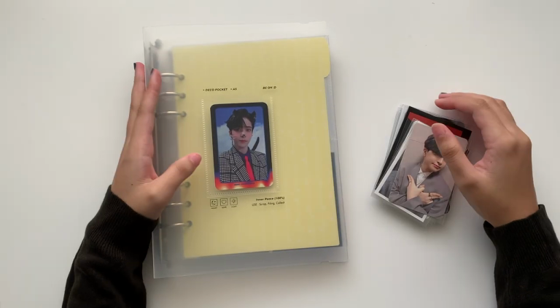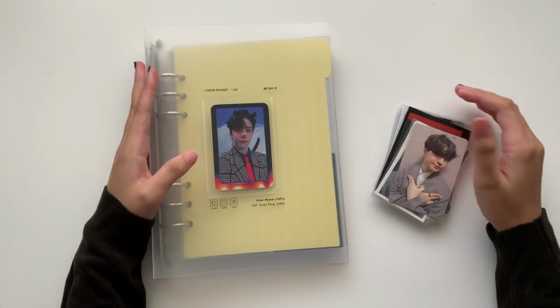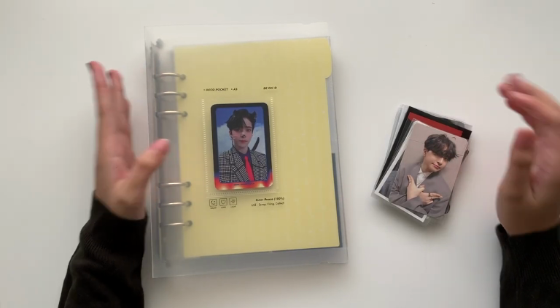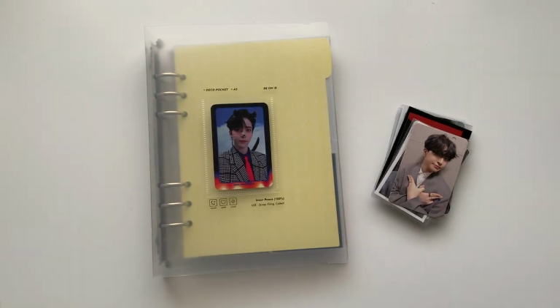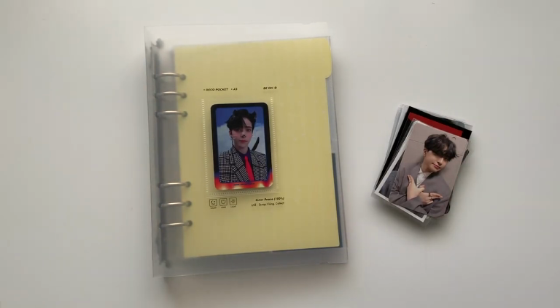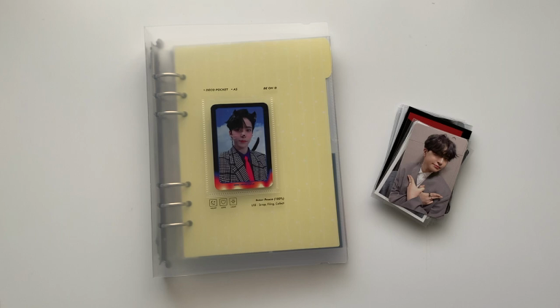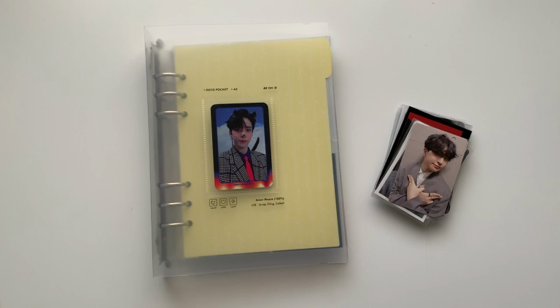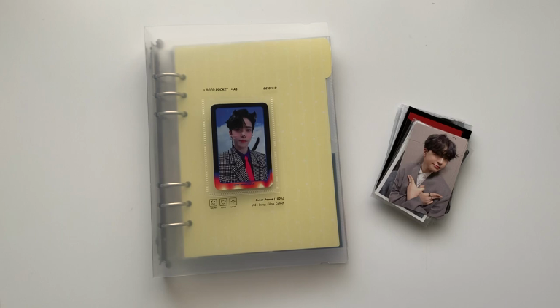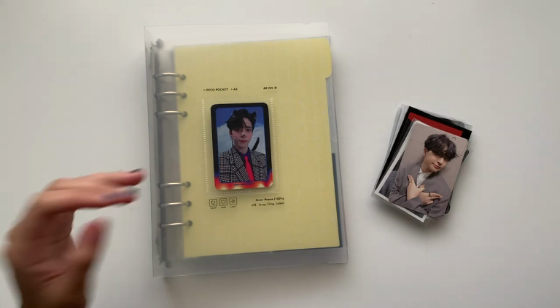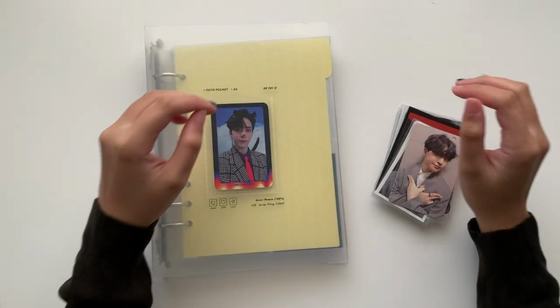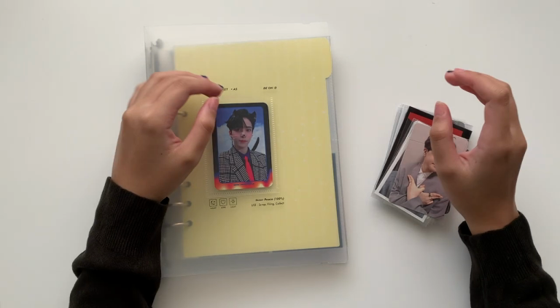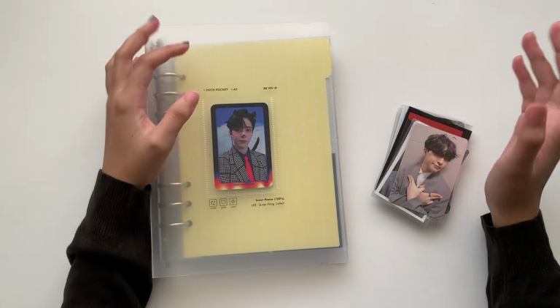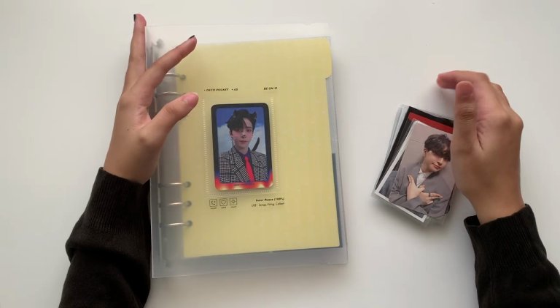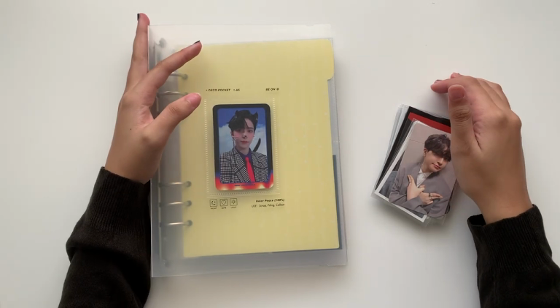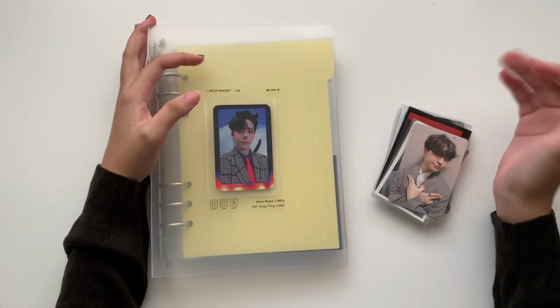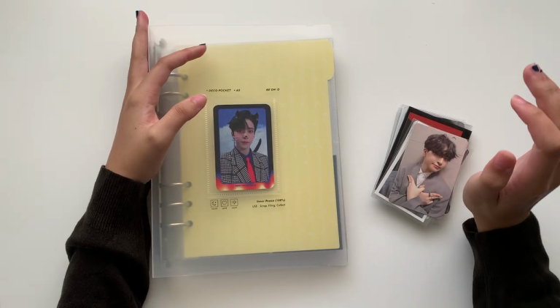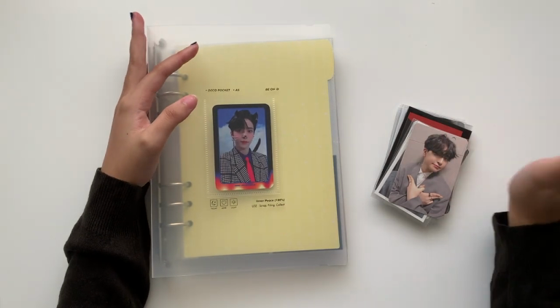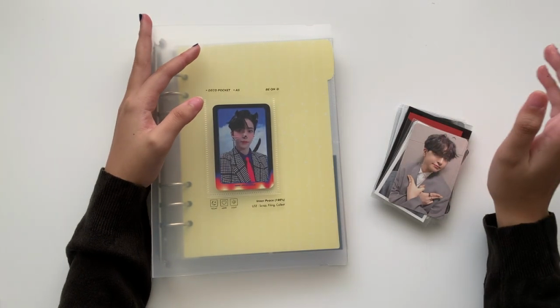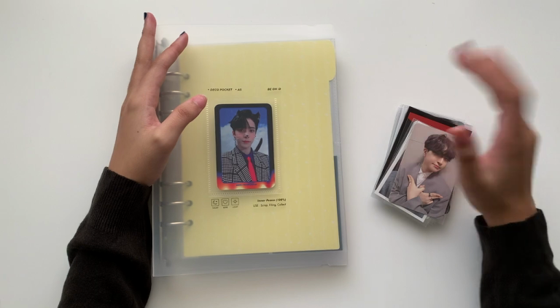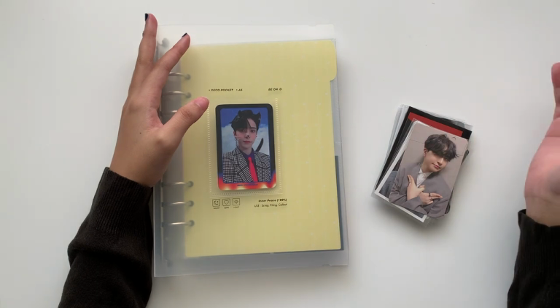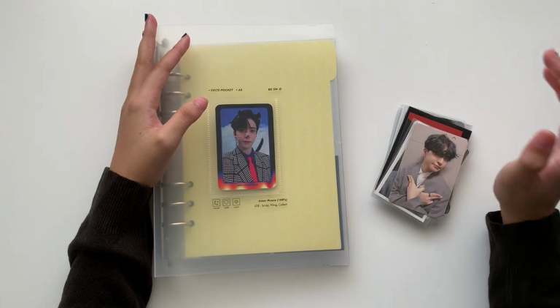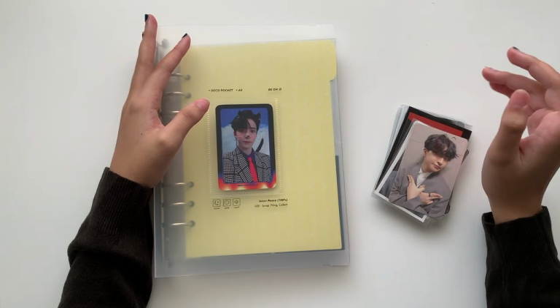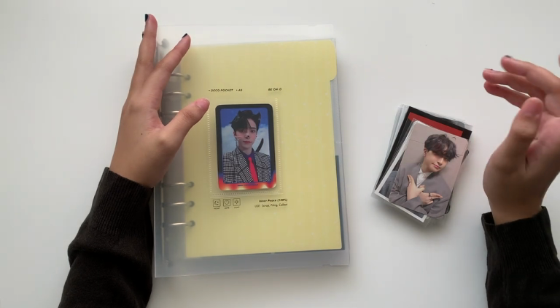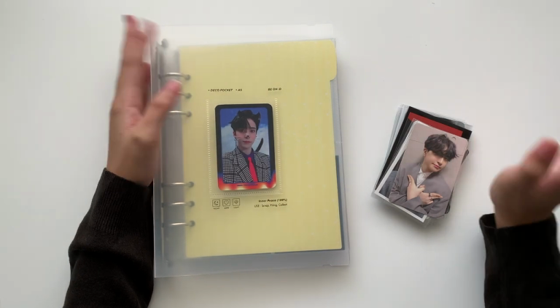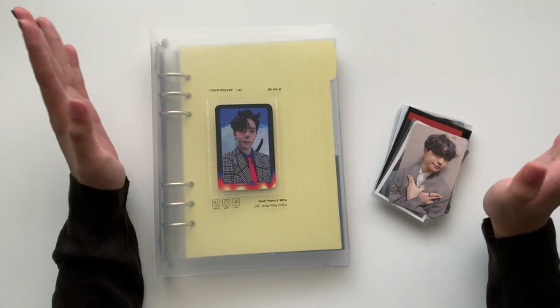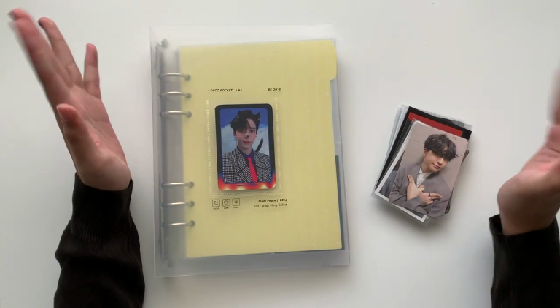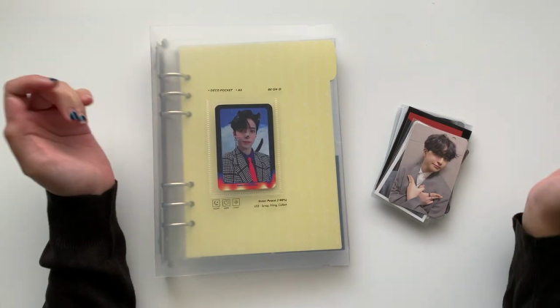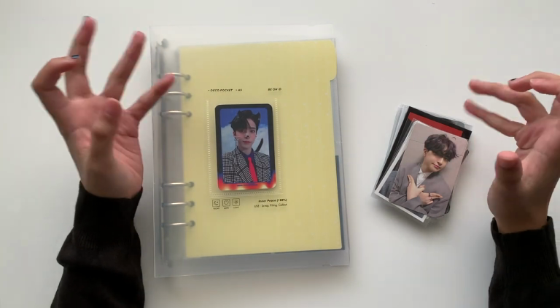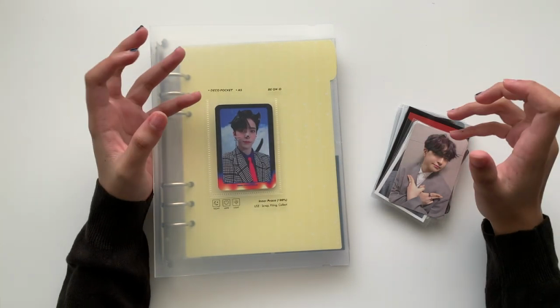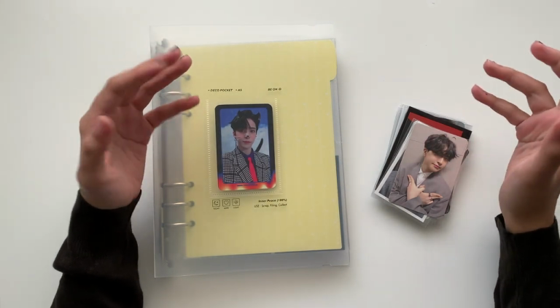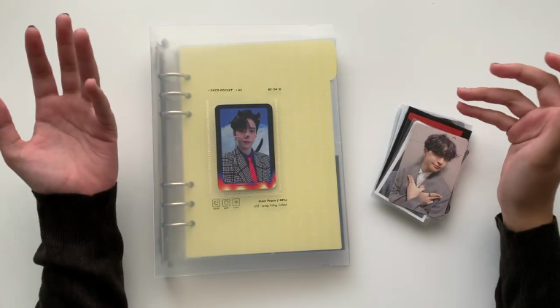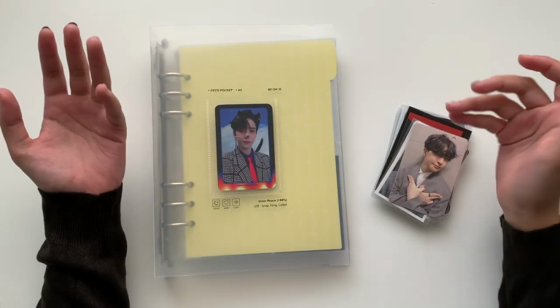Hi, welcome back to my channel. If you are new here, hello! Thank you so much for clicking on this video. My name is Sandy and today we are going to be pretty much organizing and storing my photocards again.